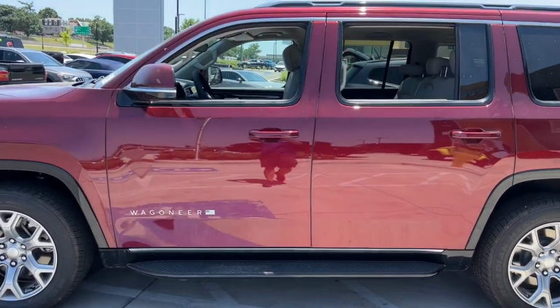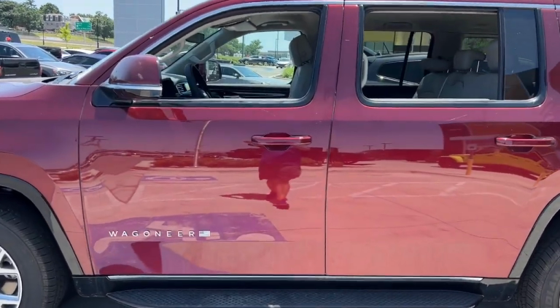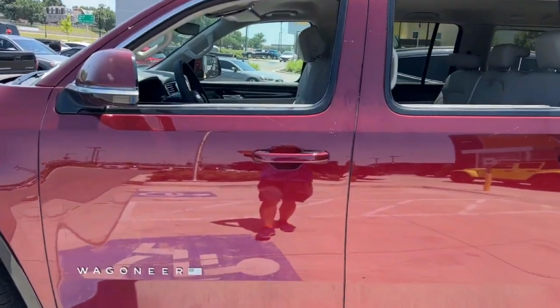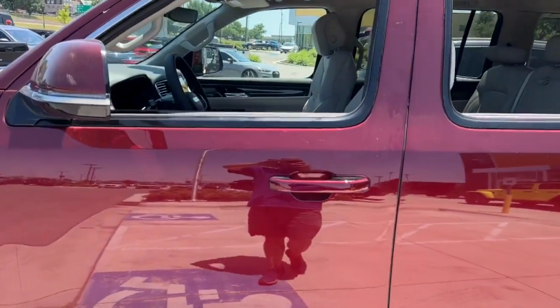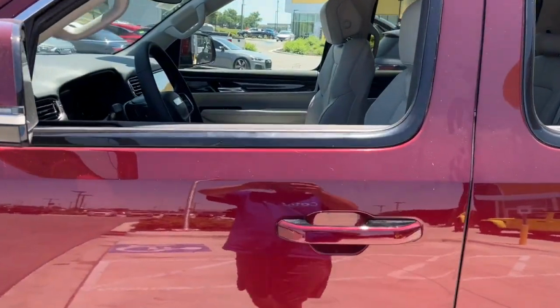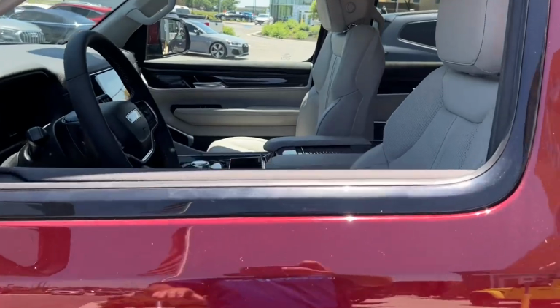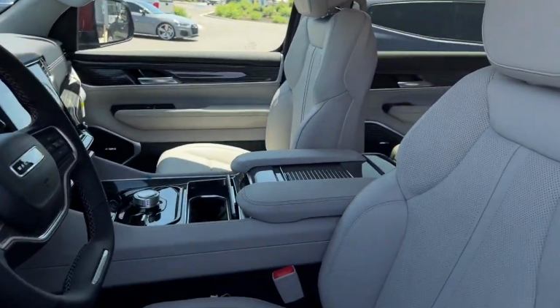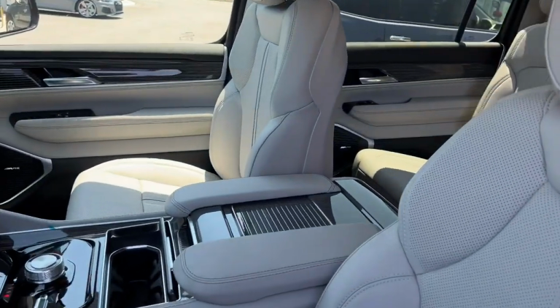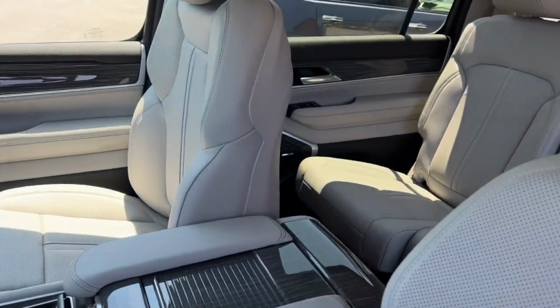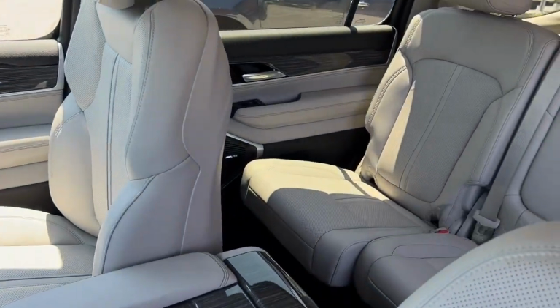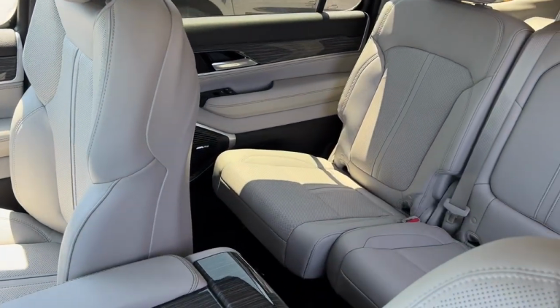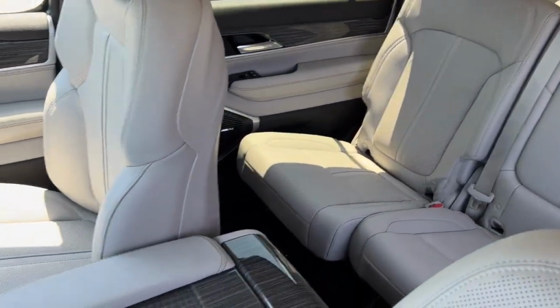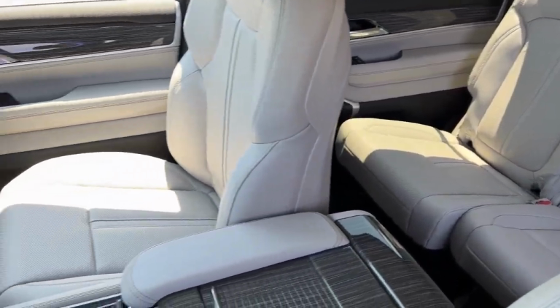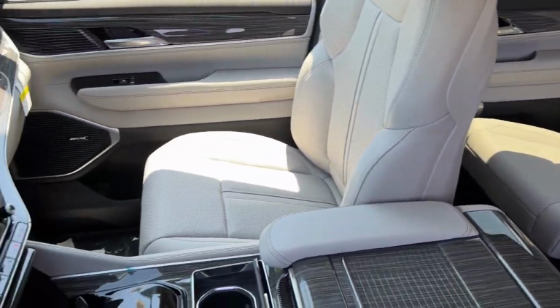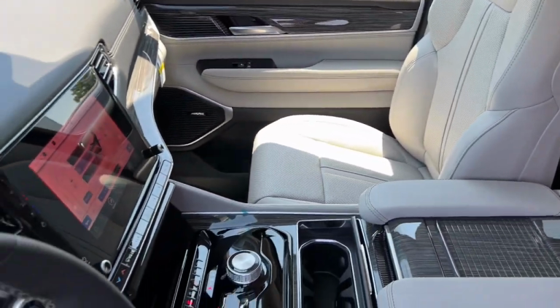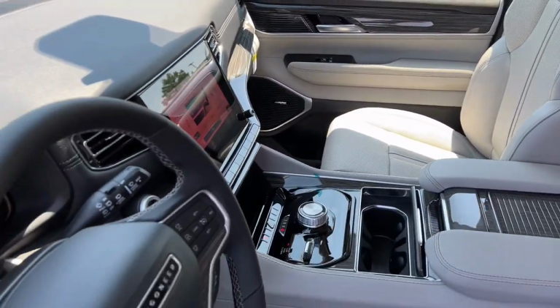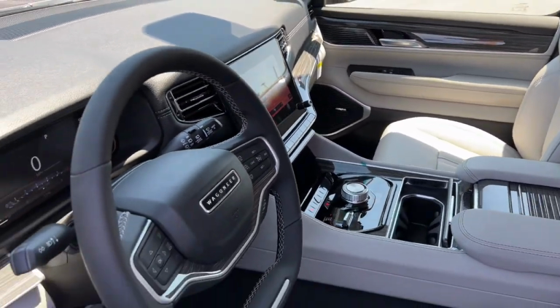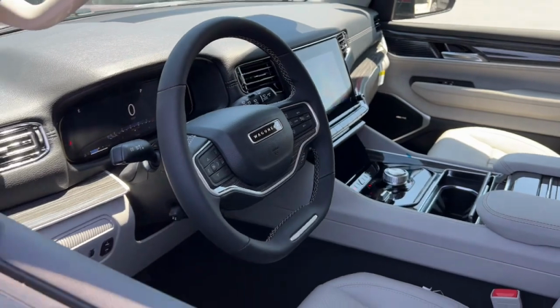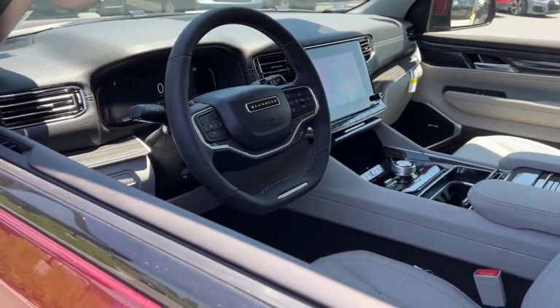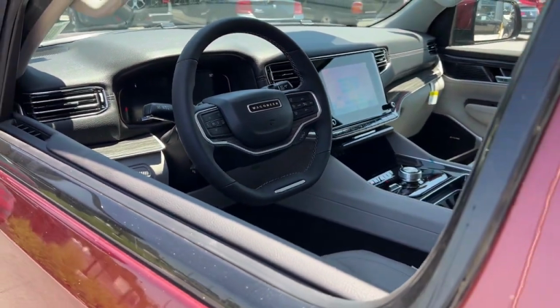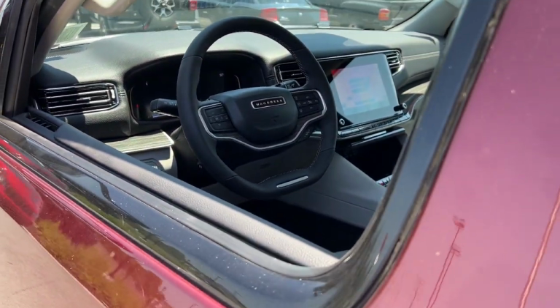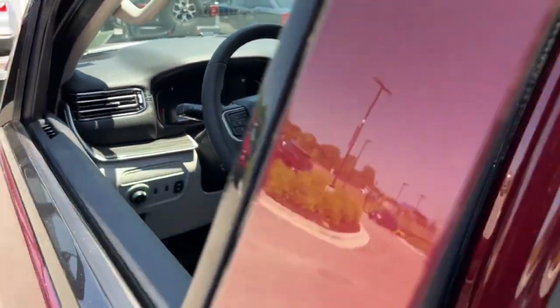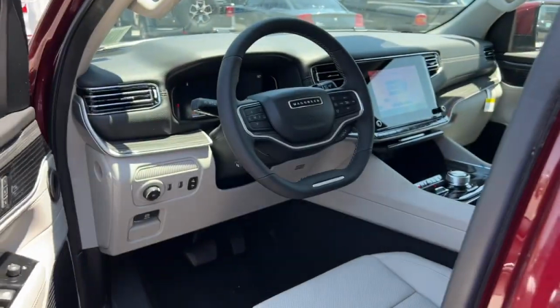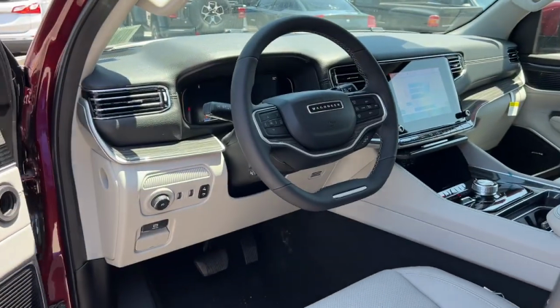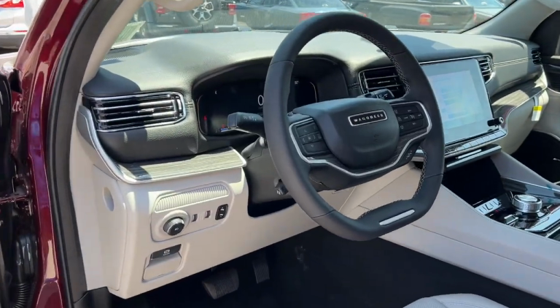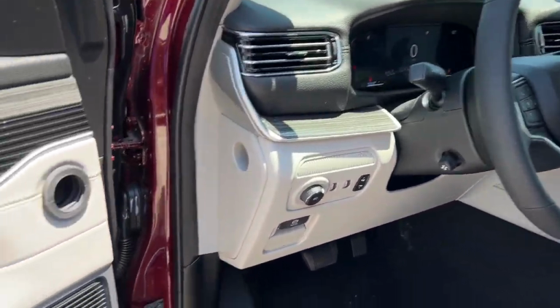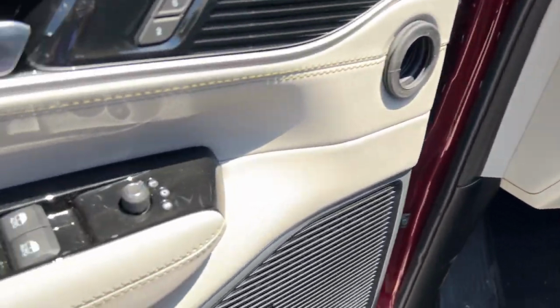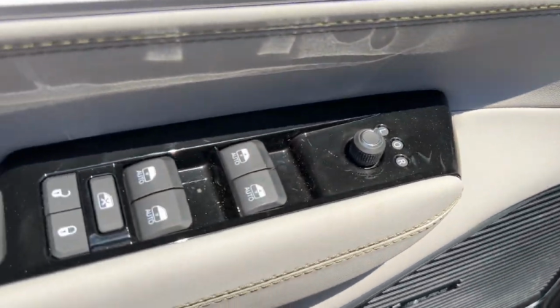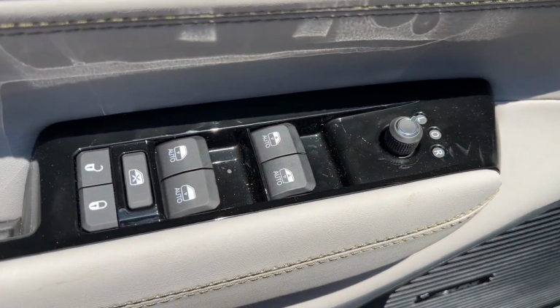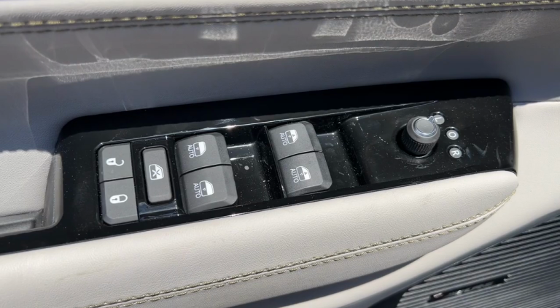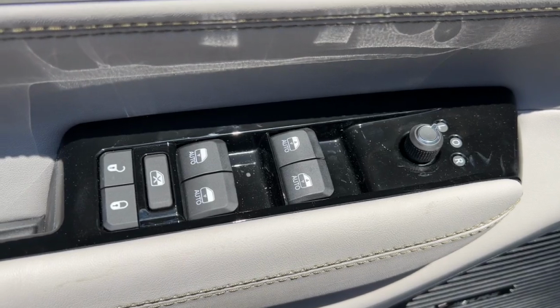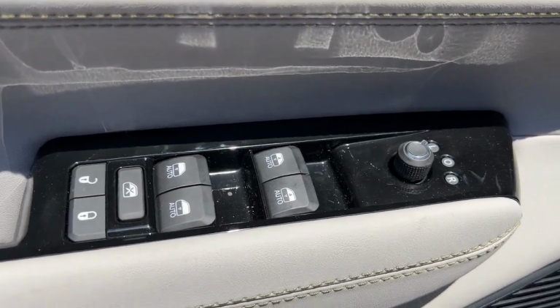Navigation system, keyless entry, heated driver's seat, hands-free liftgate, third row seat, cooled driver's seat, lane-keeping assist, iPod, MP3 input, power liftgate, heated mirrors.